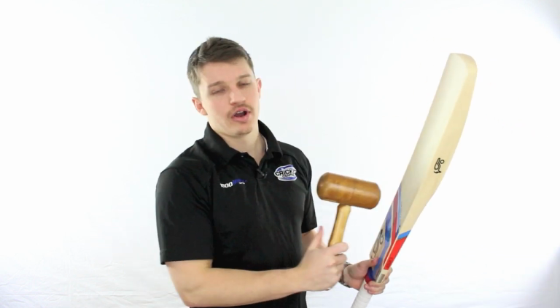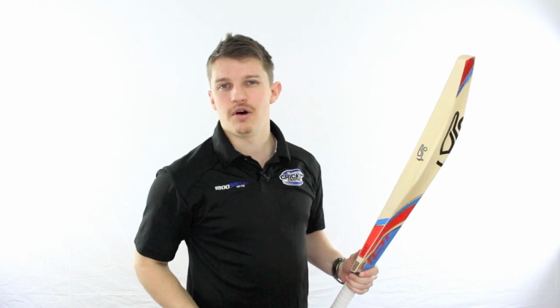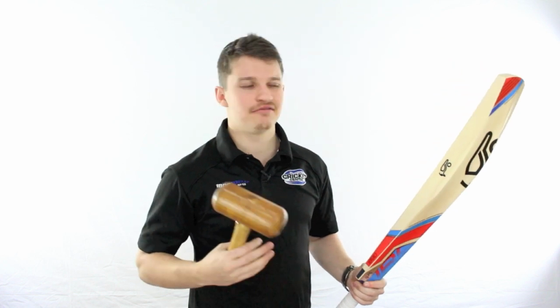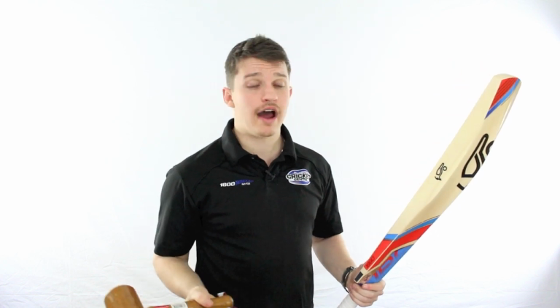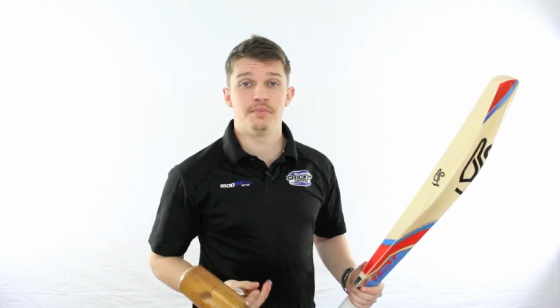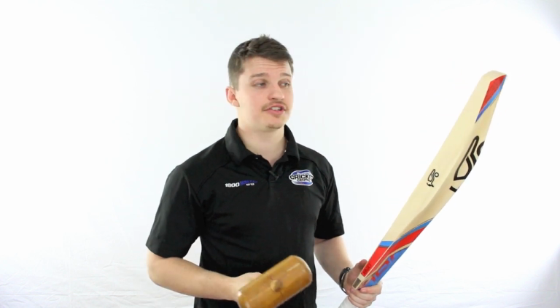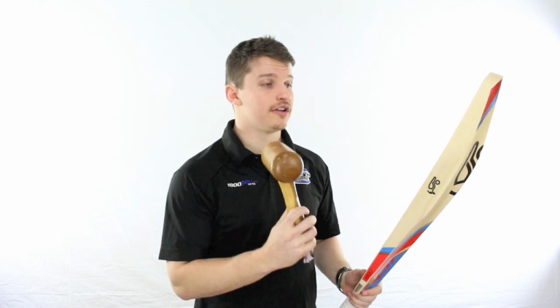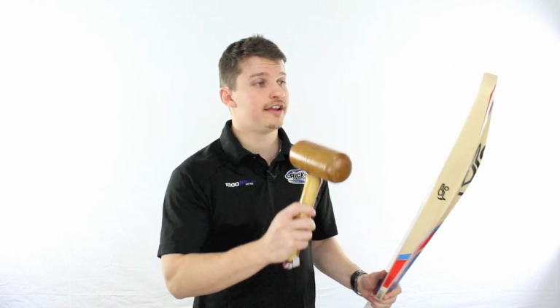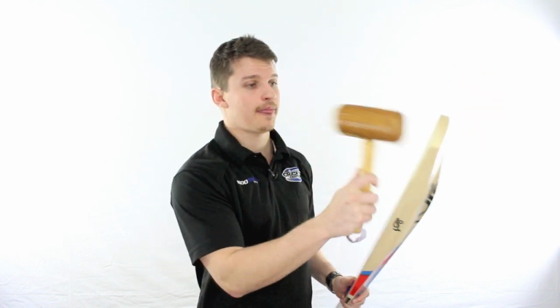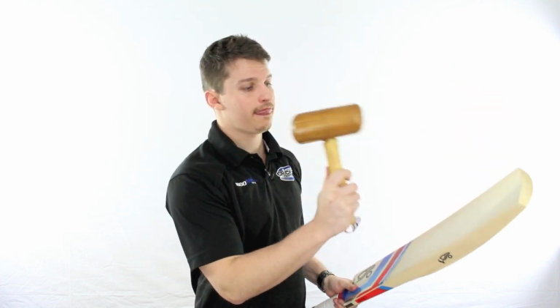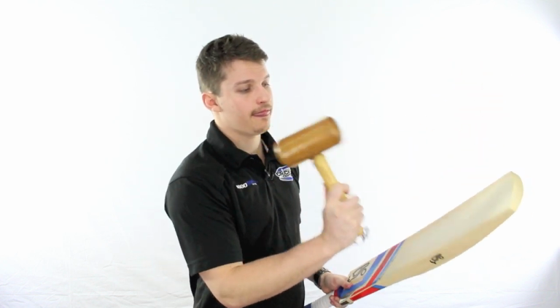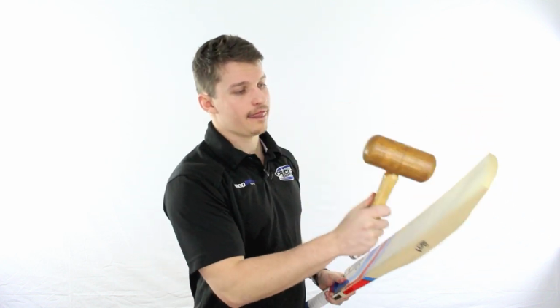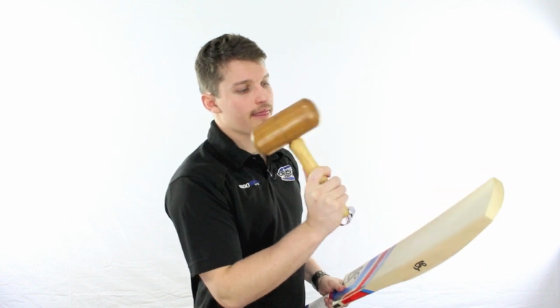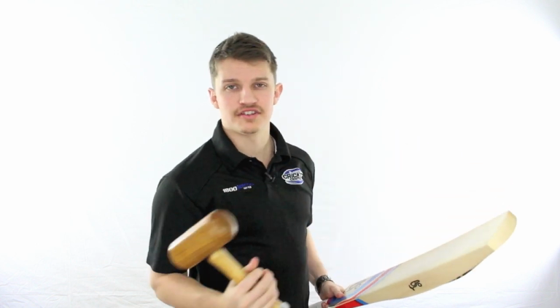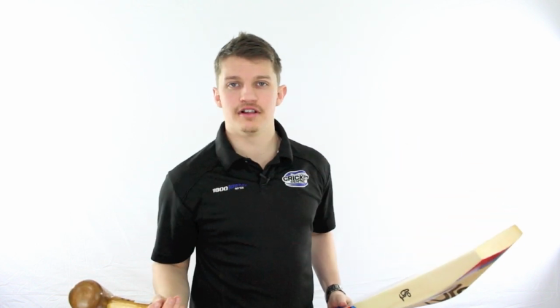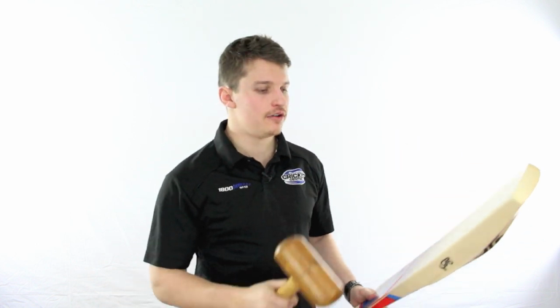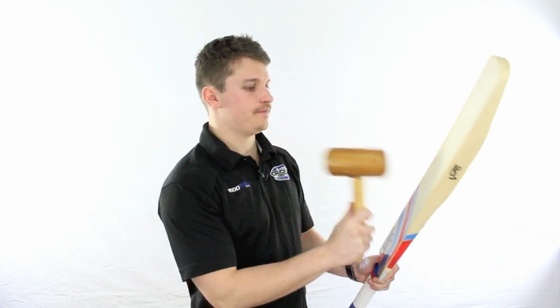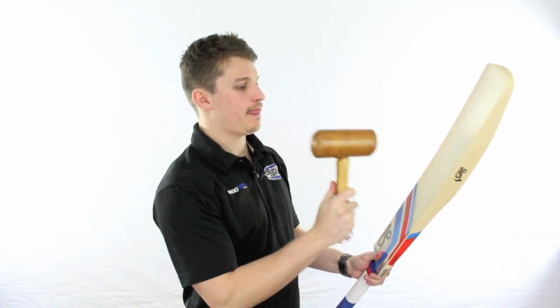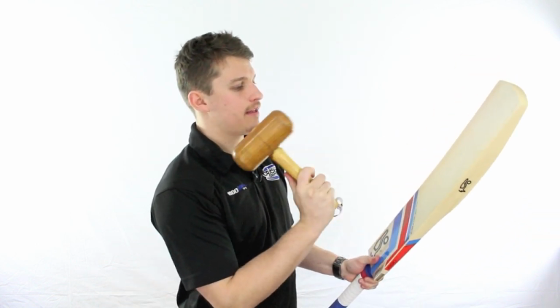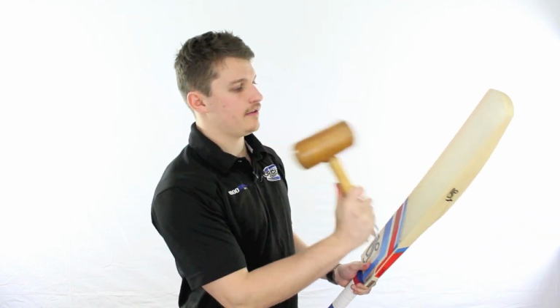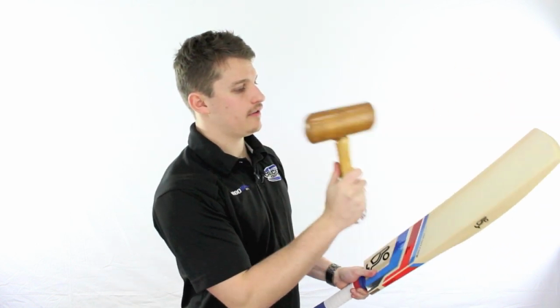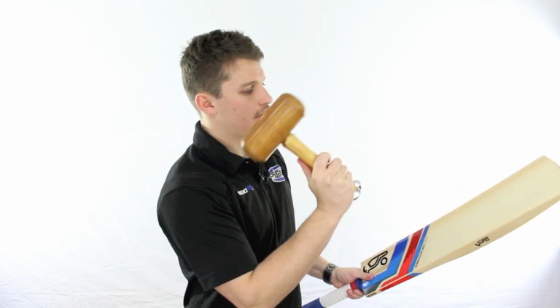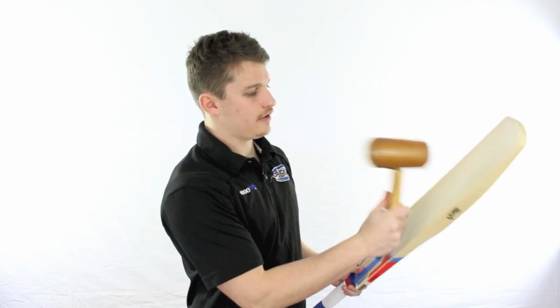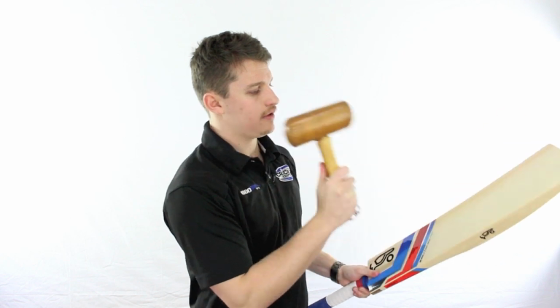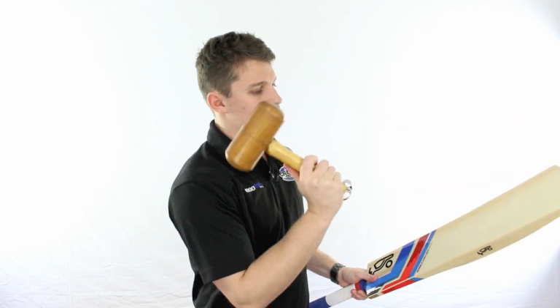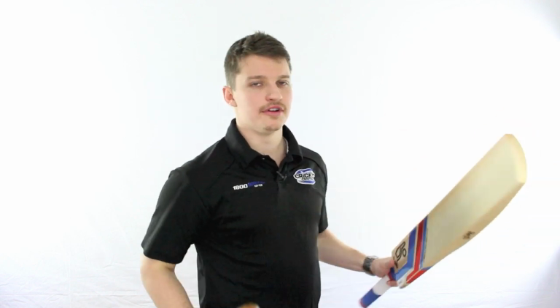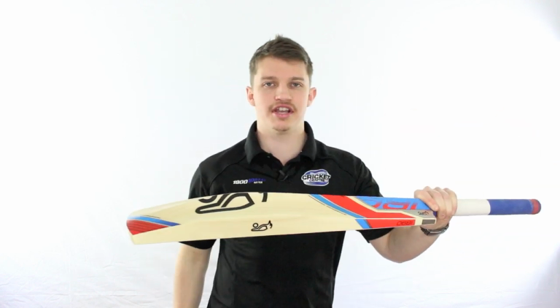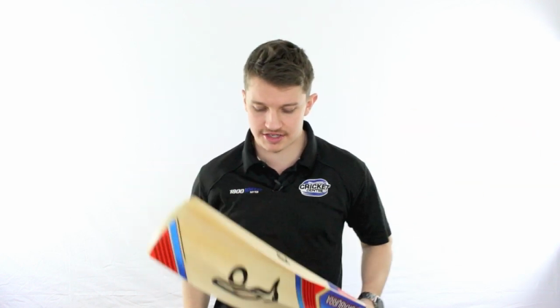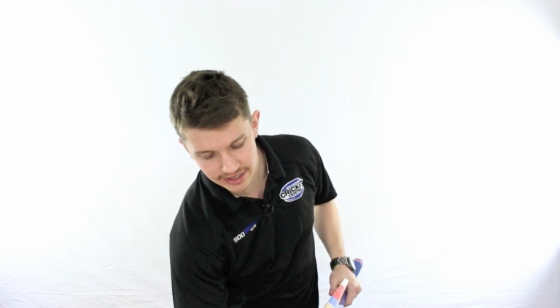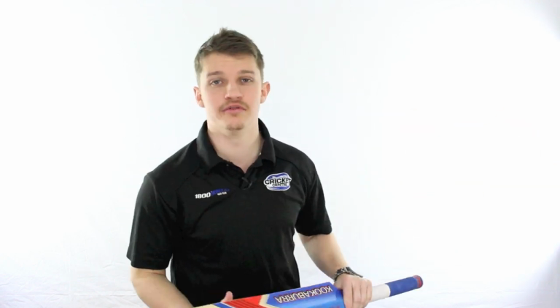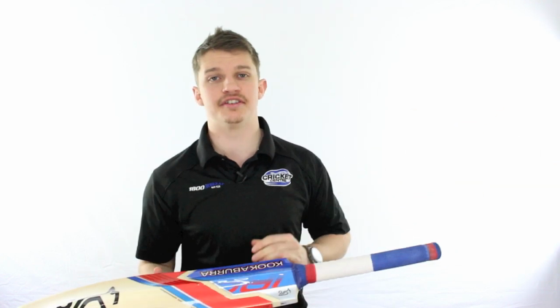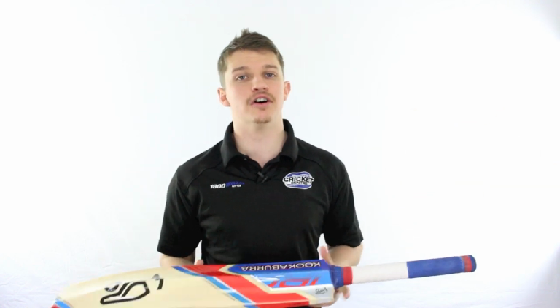Up the top there it's not great — it's still got a bit of punch, it's certainly not dead. Same deal at the toe. But as soon as you get into the centre, that's where it really starts to take off.